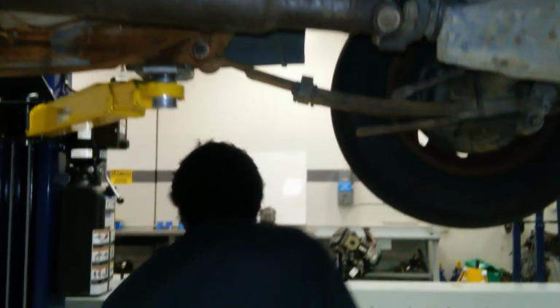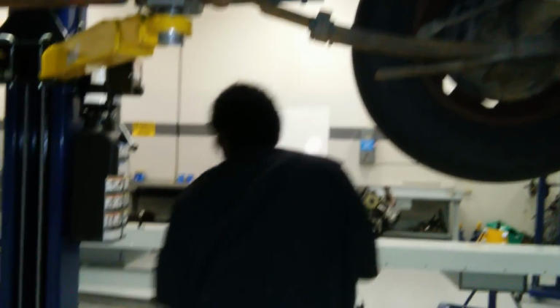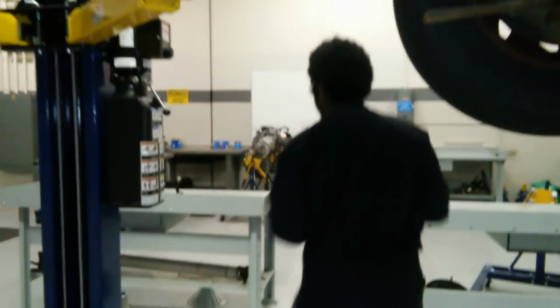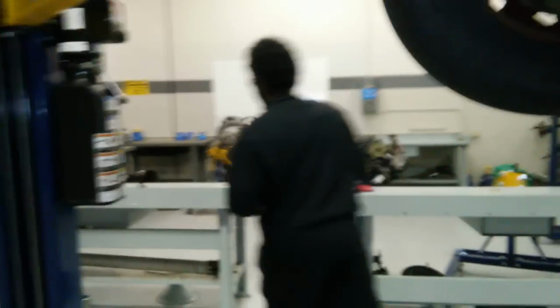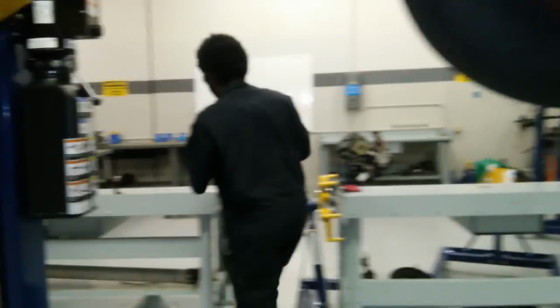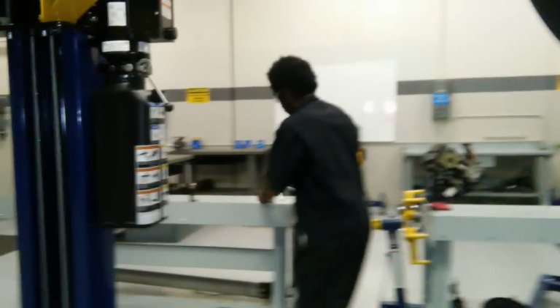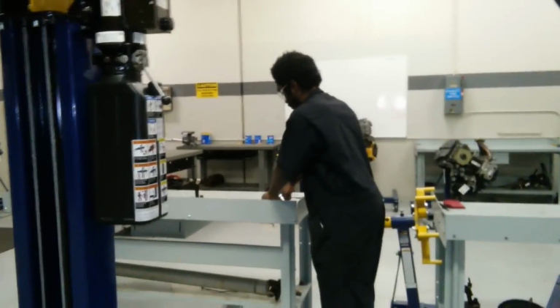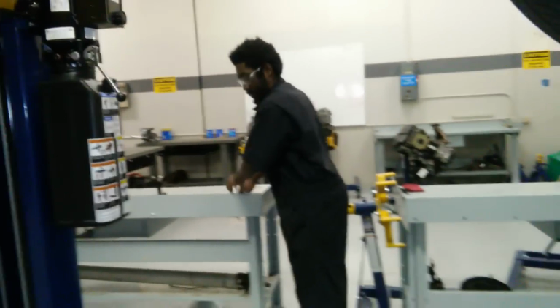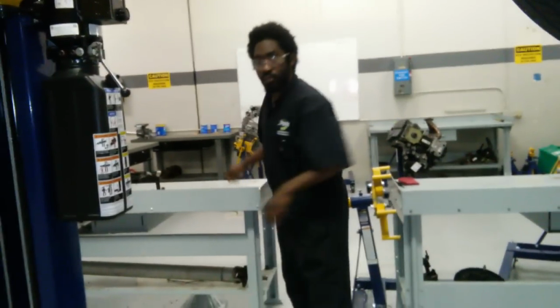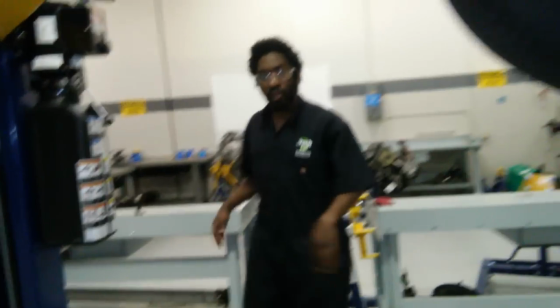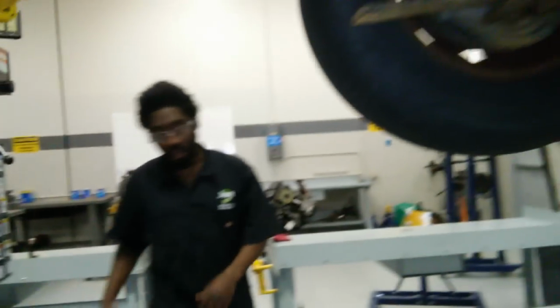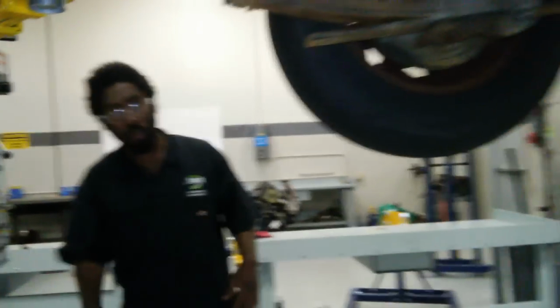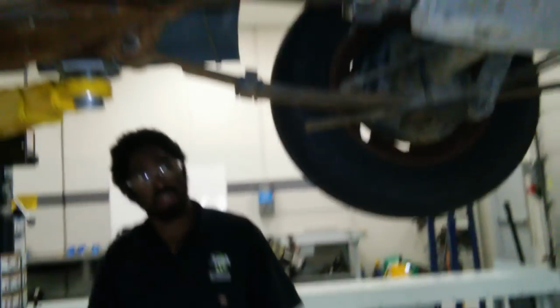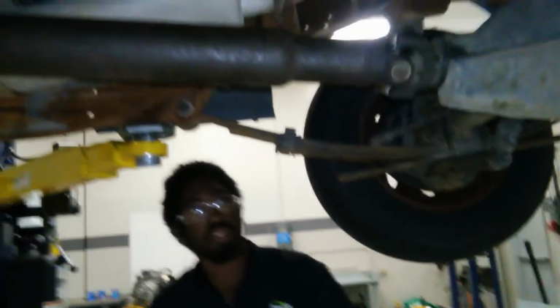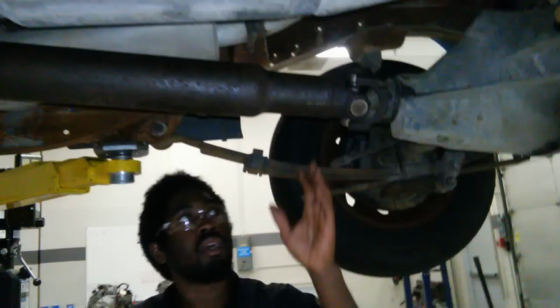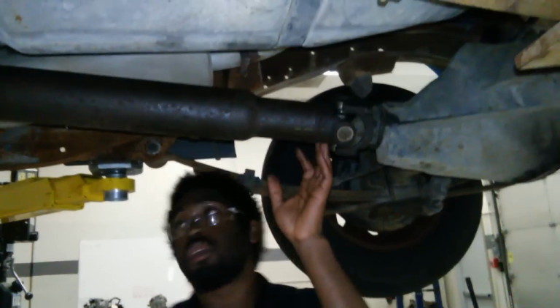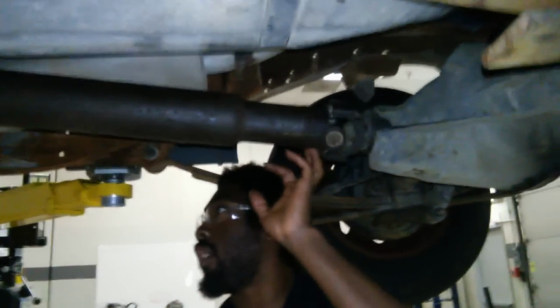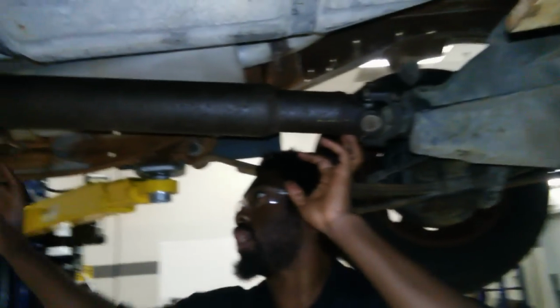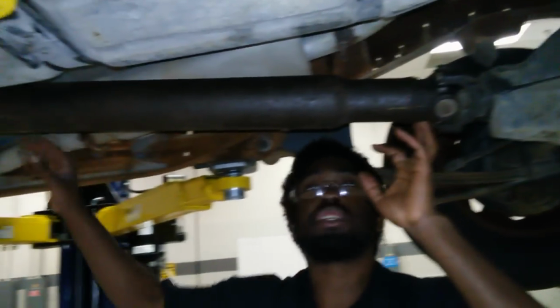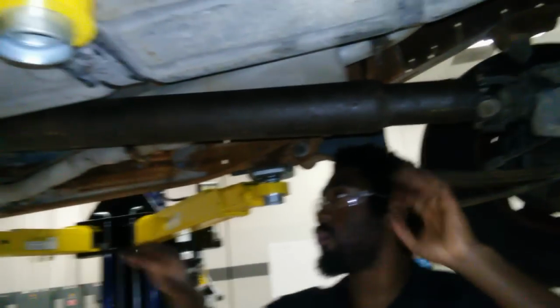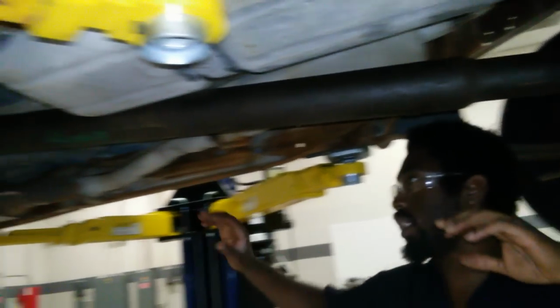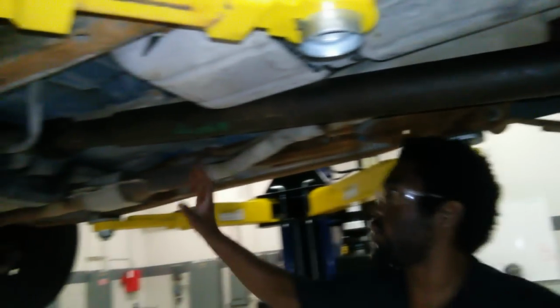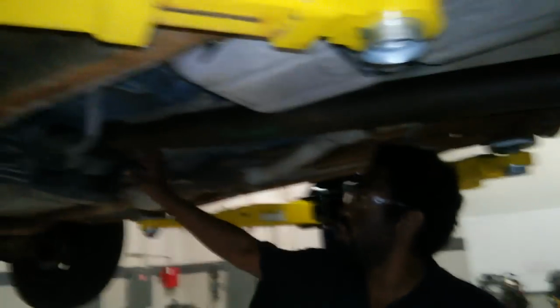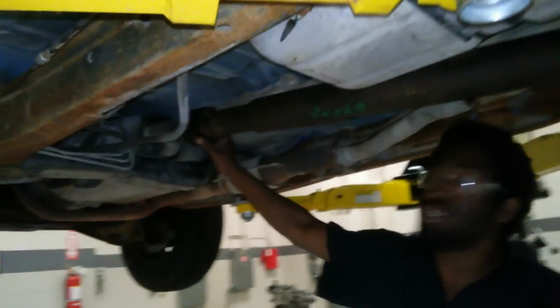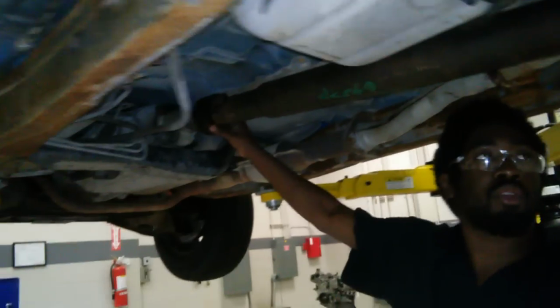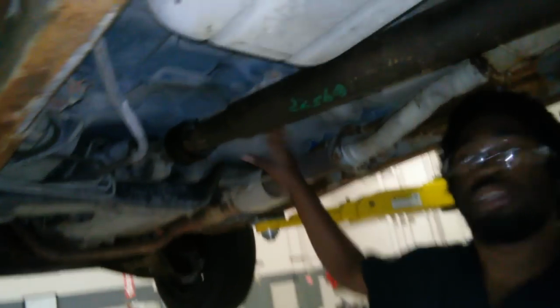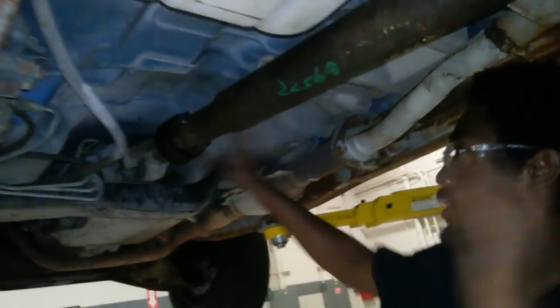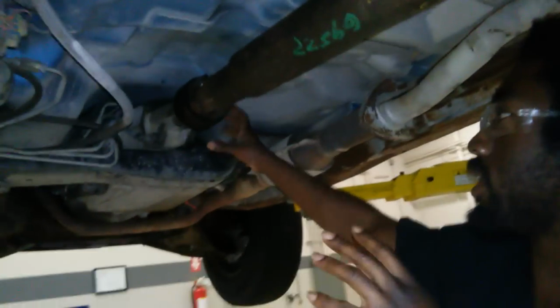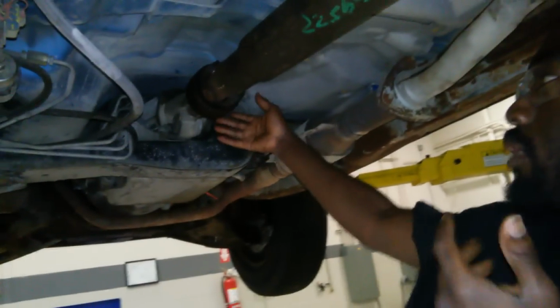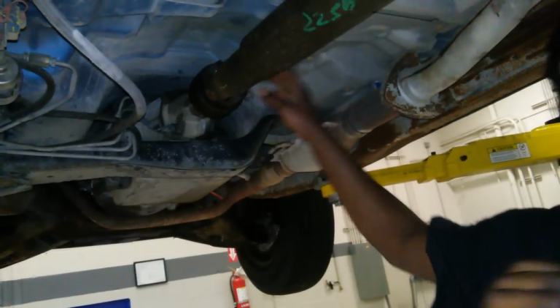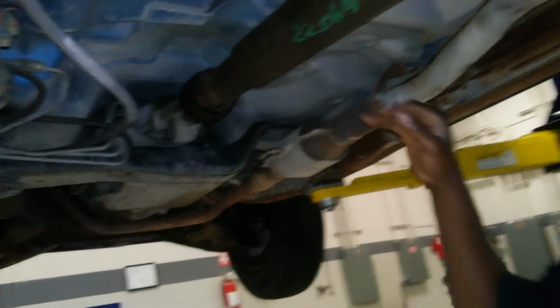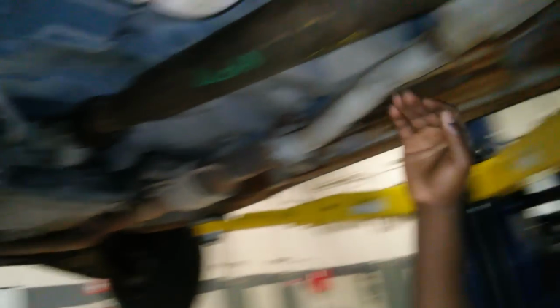That's the other one. Now, what we're going to do is we're going to try to pop this out and push it forward because it has a yoke here that's variable that can slide in and be able to come out of the transmission.